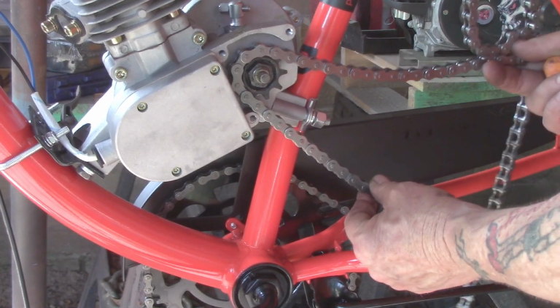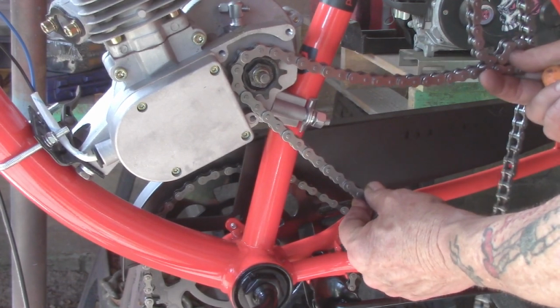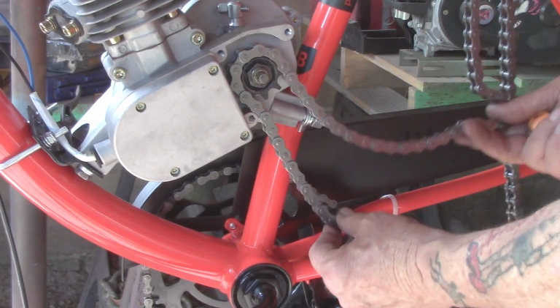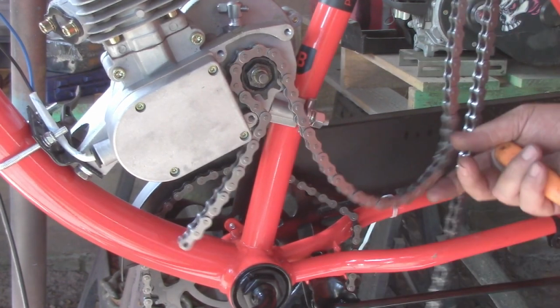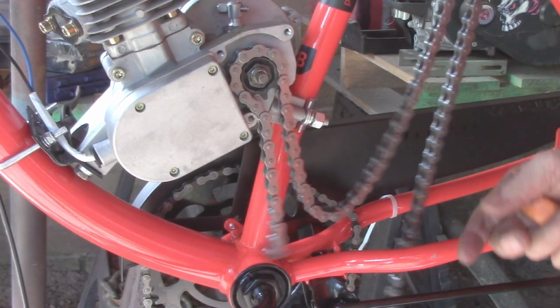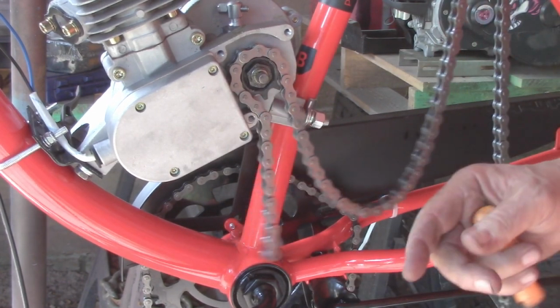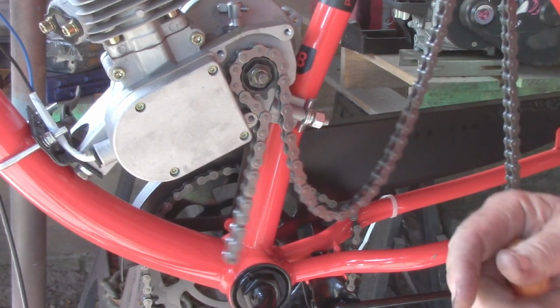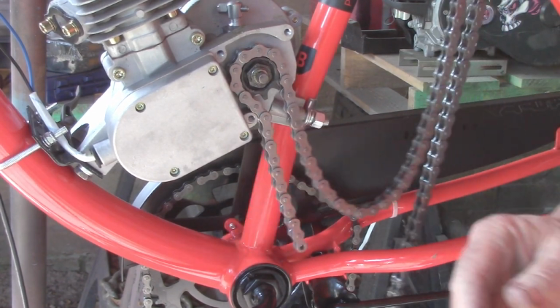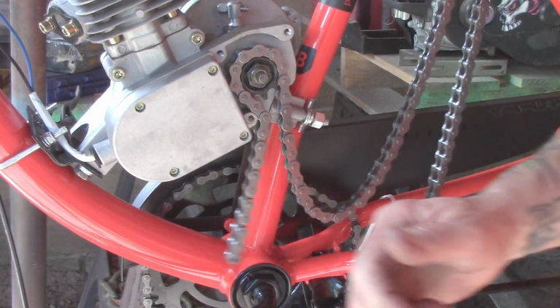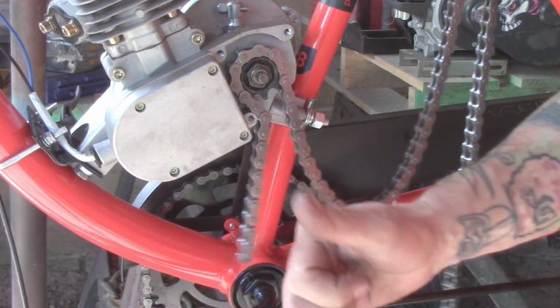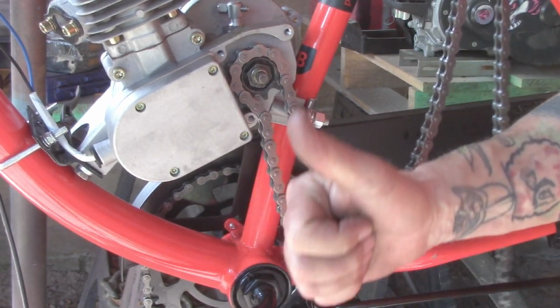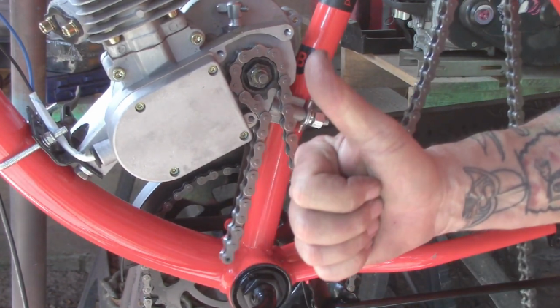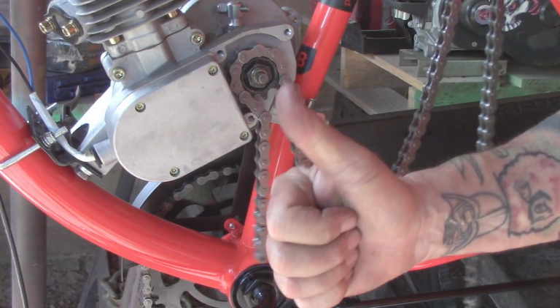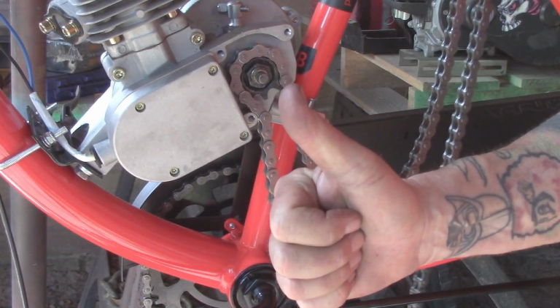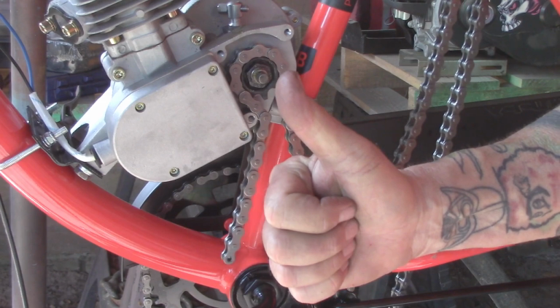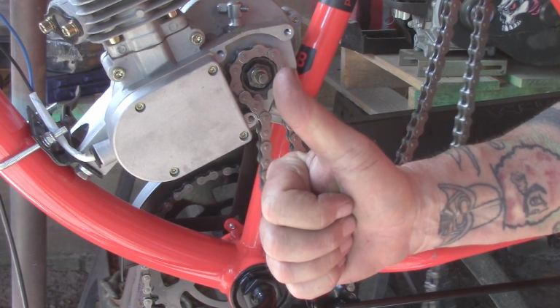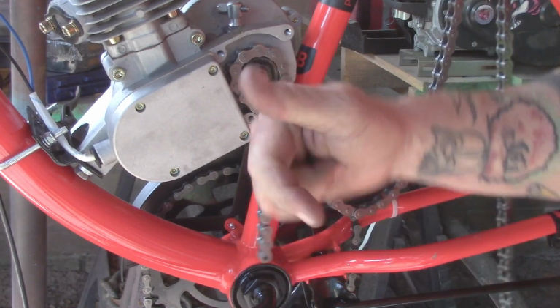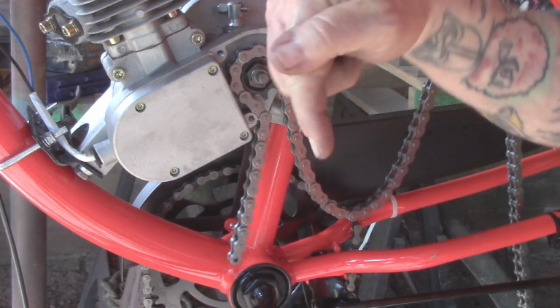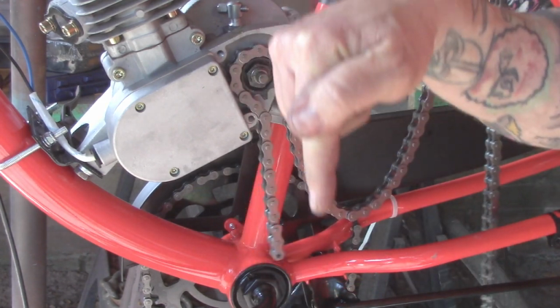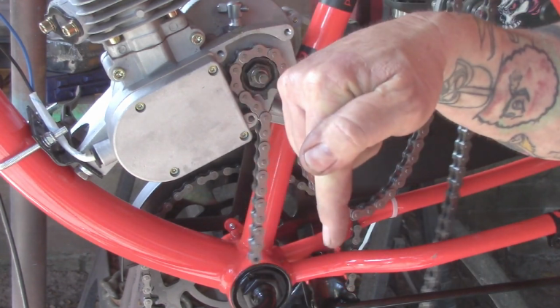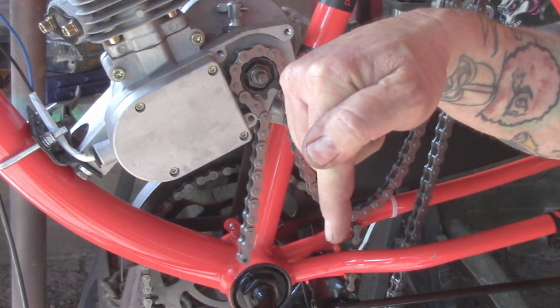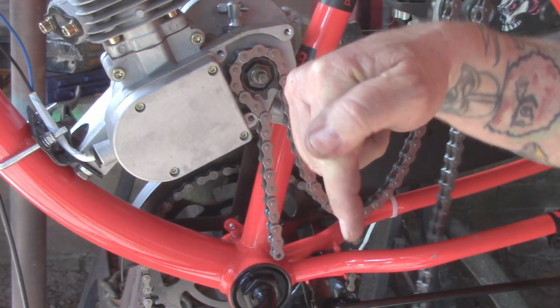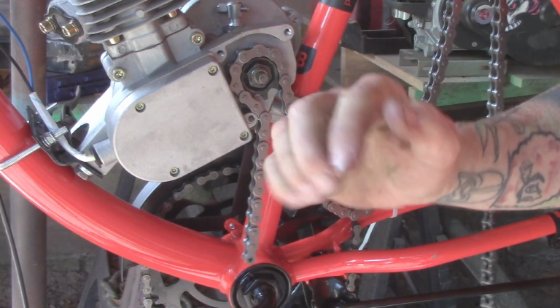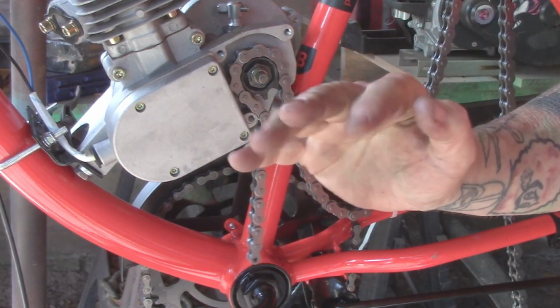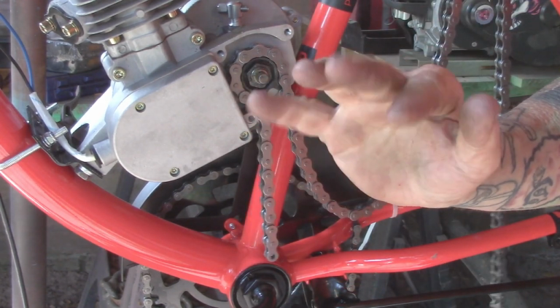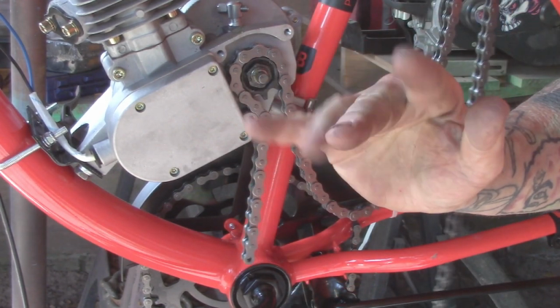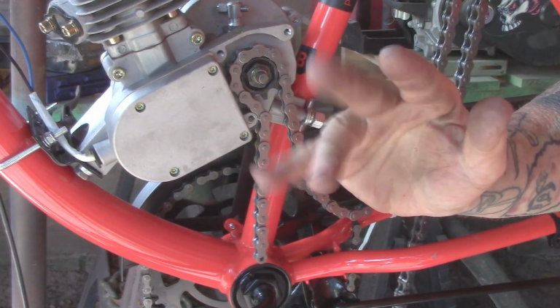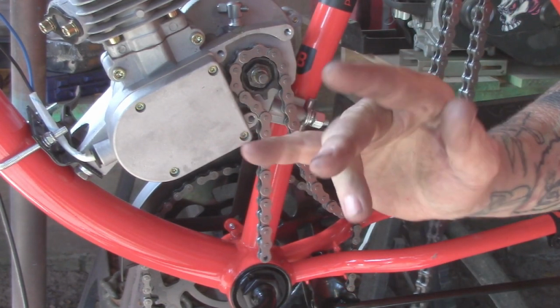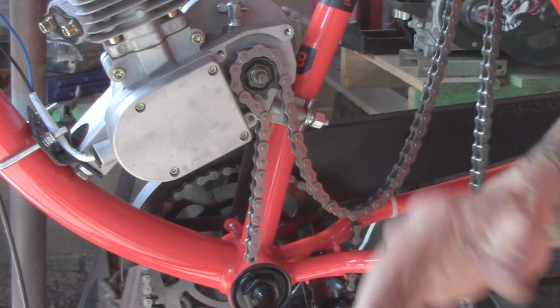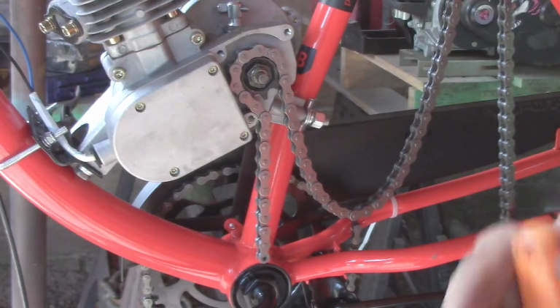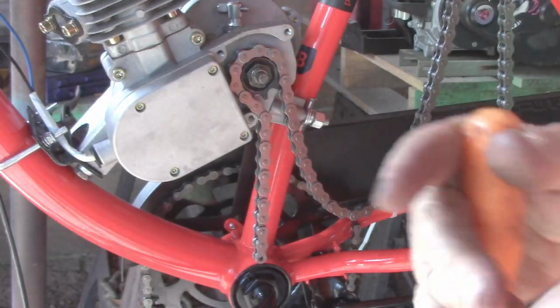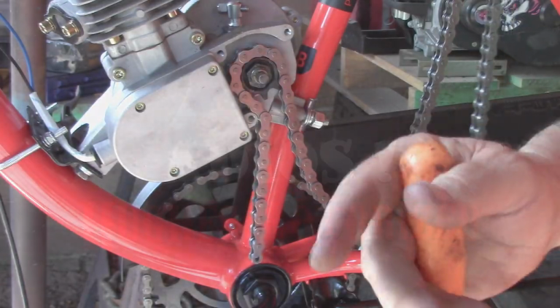That is how you get the chain onto your drive sprocket. If you liked the video, give me a thumbs up — there's a subscribe button down there. Thanks for watching, boys and girls — more to come!